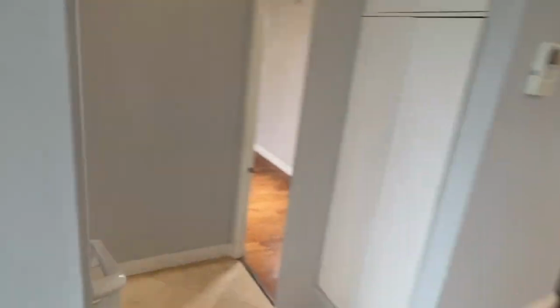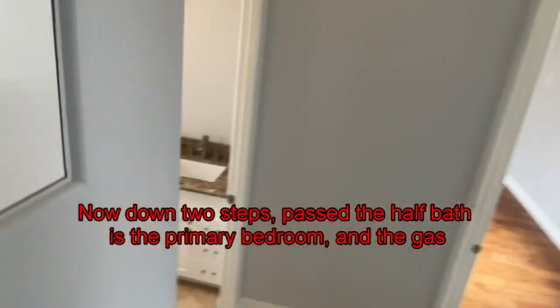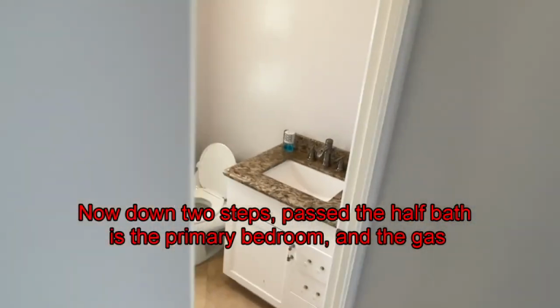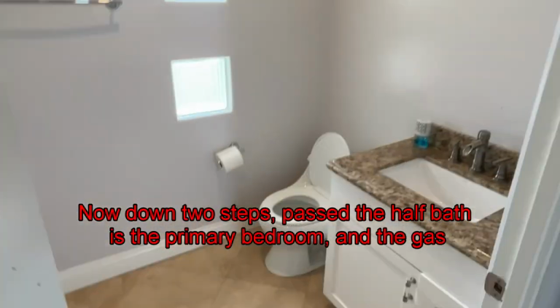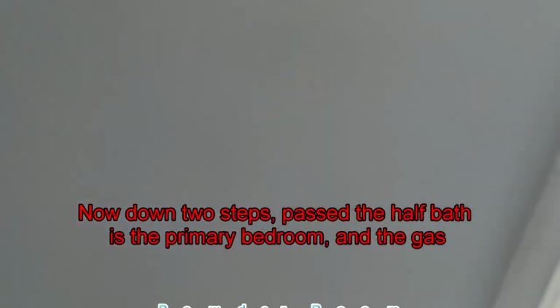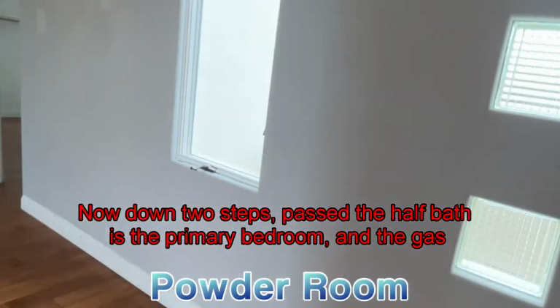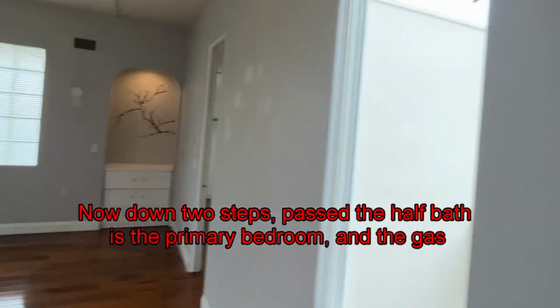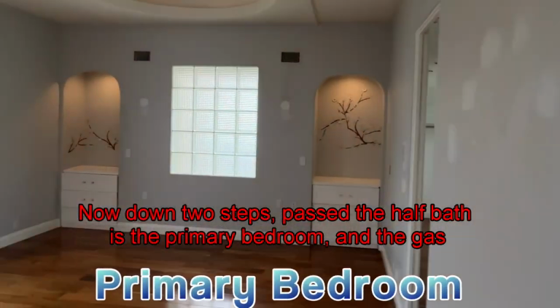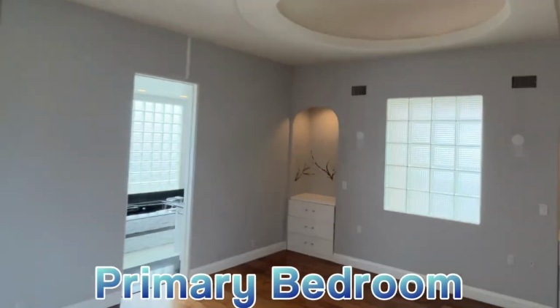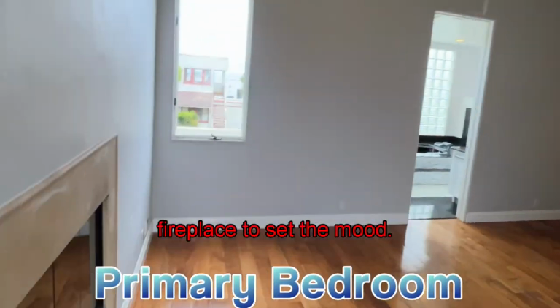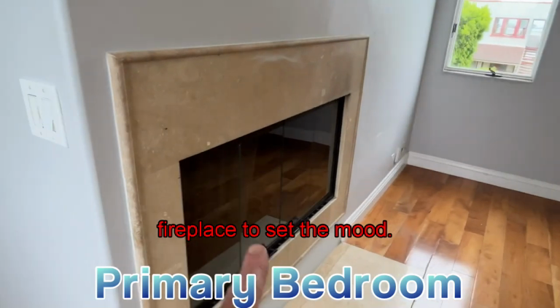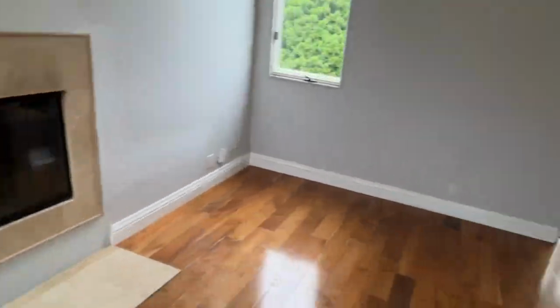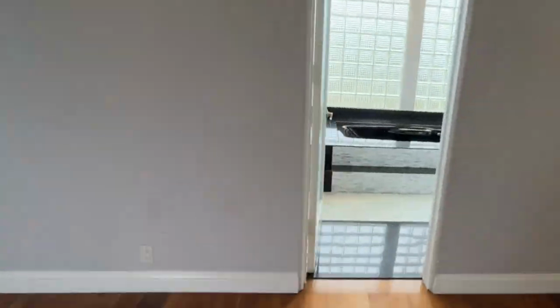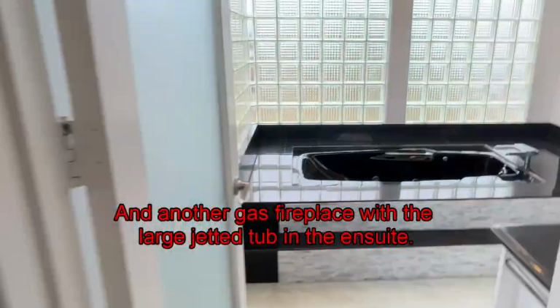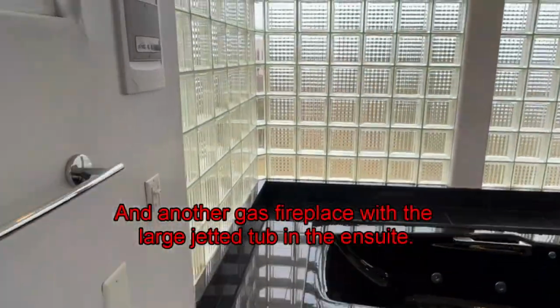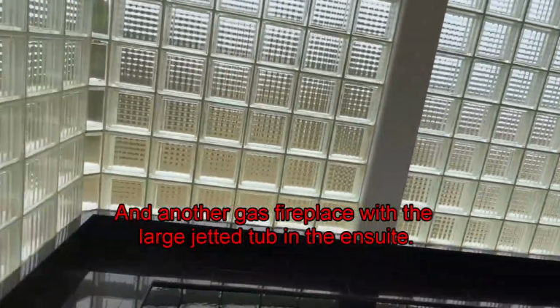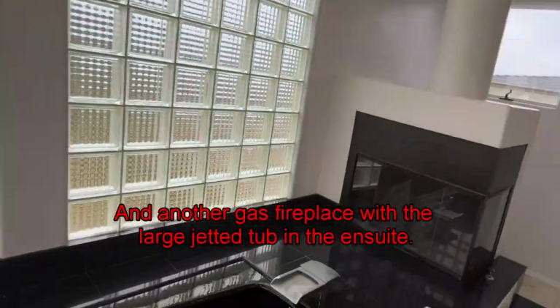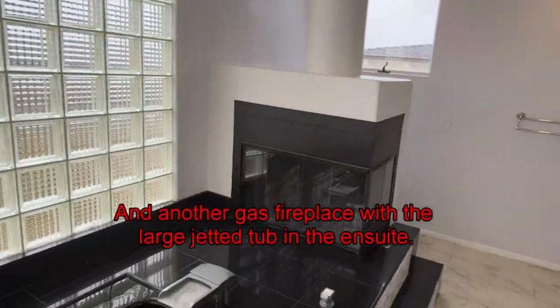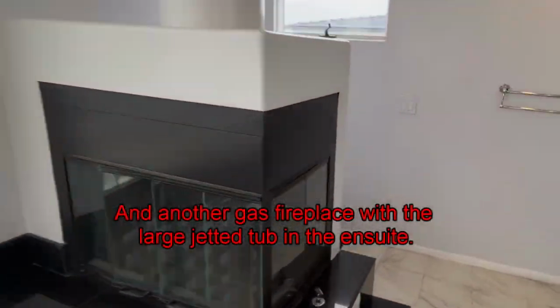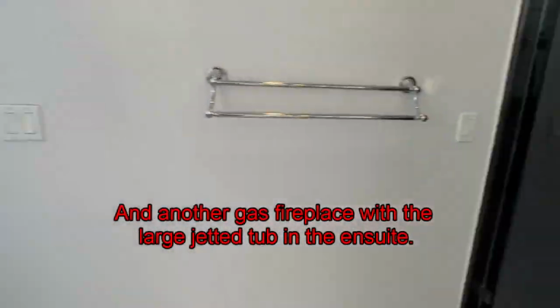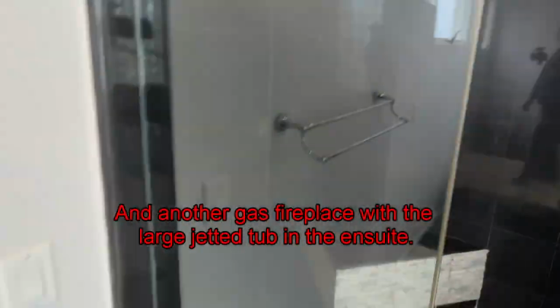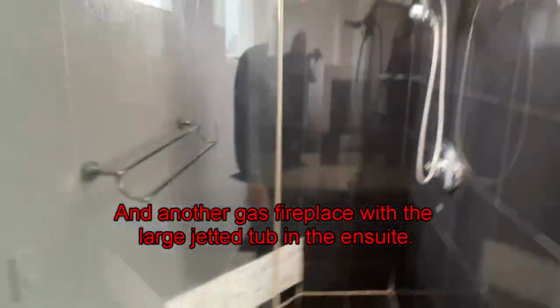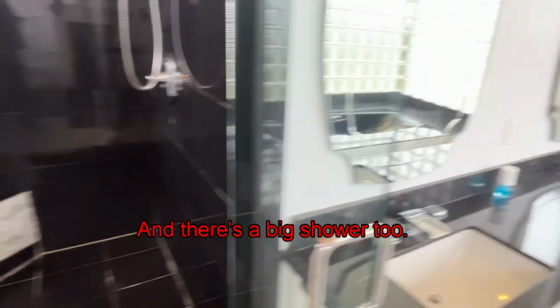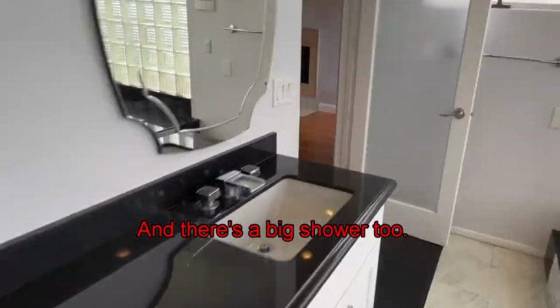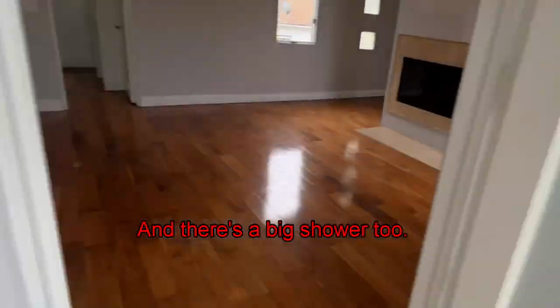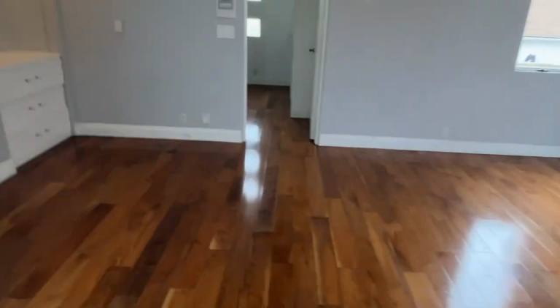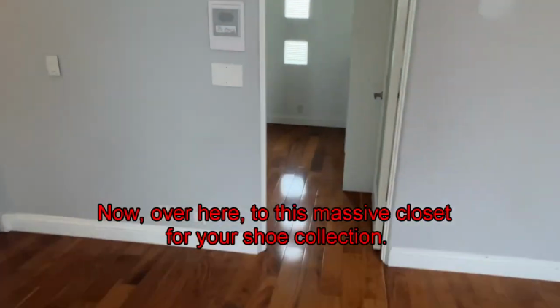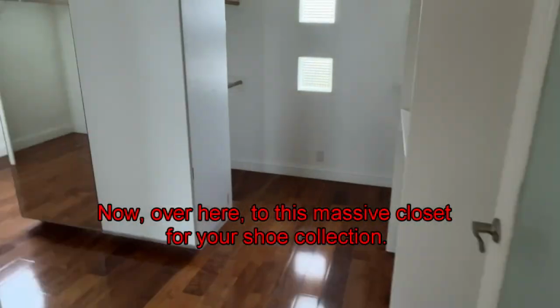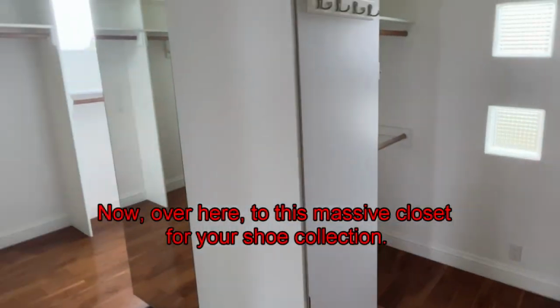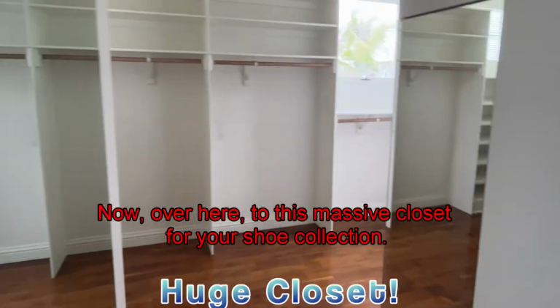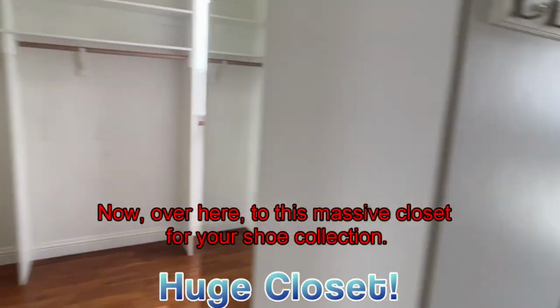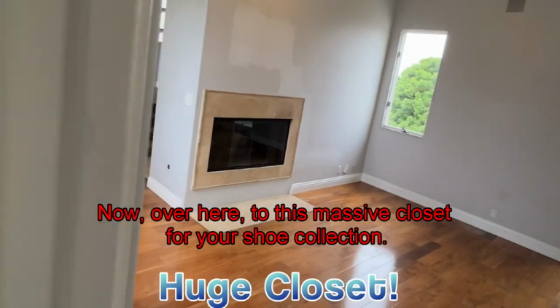Down two steps past the half-bath and the primary bedroom with a gas fireplace to set the mood, and another gas fireplace with a large jetted tub in the ensuite — there's a big shower too. And over here, this massive closet for your shoe collection.